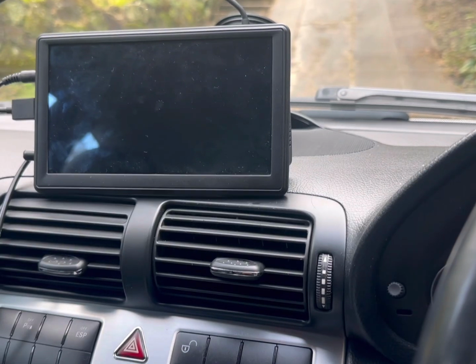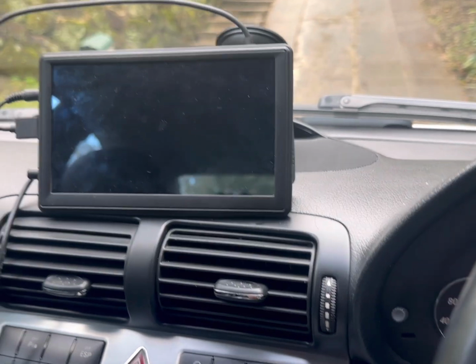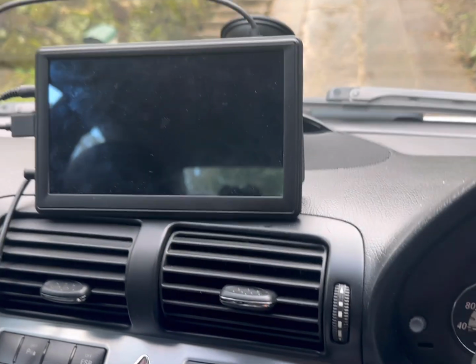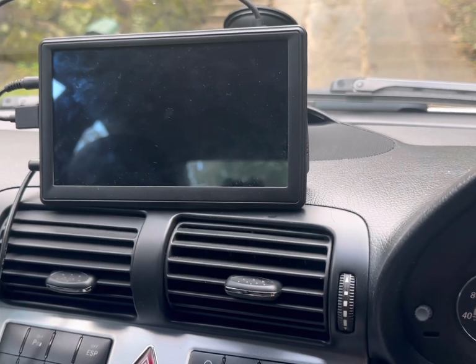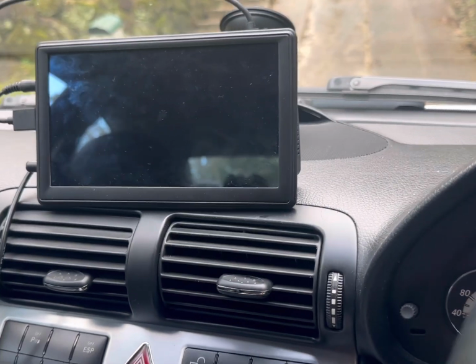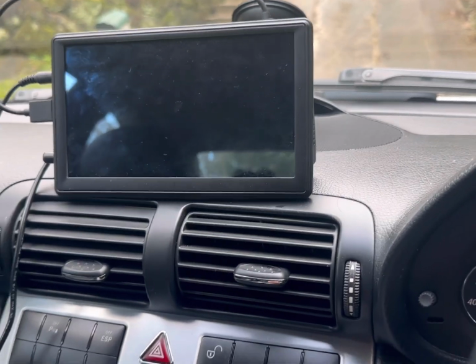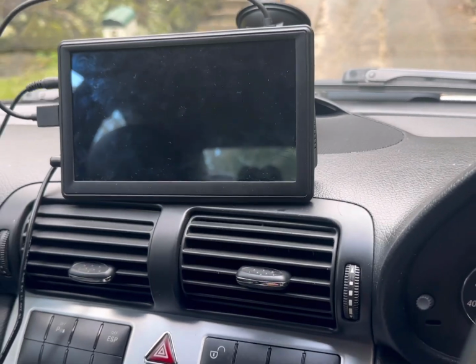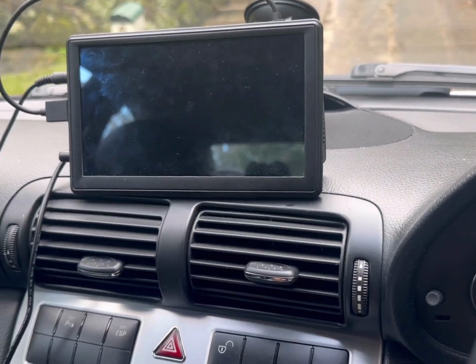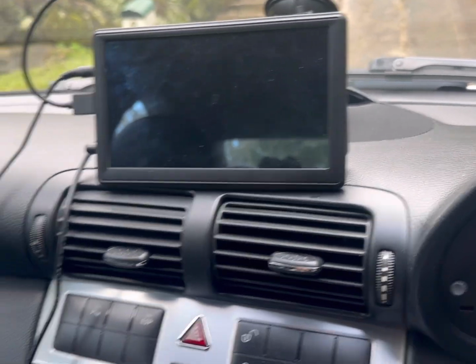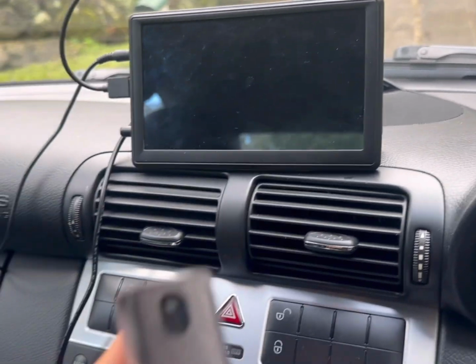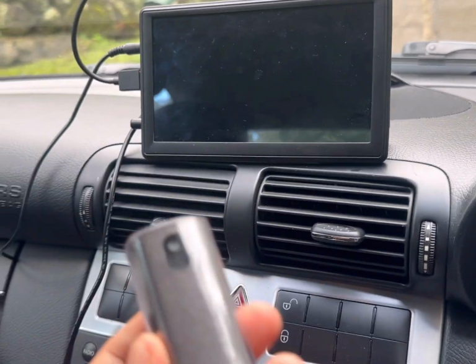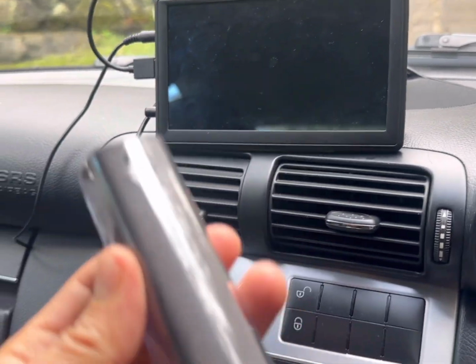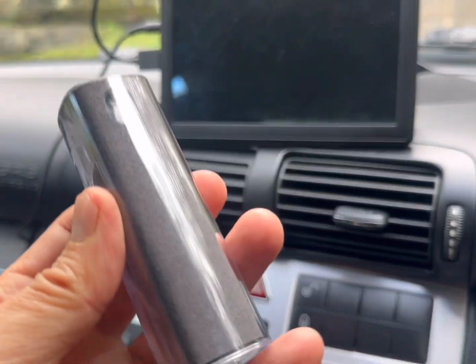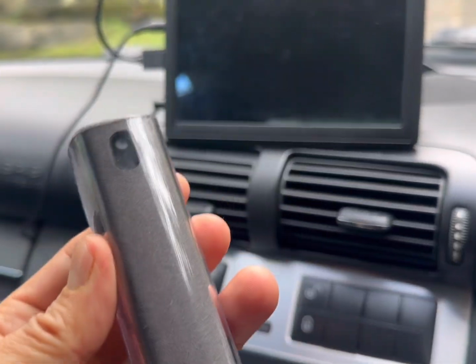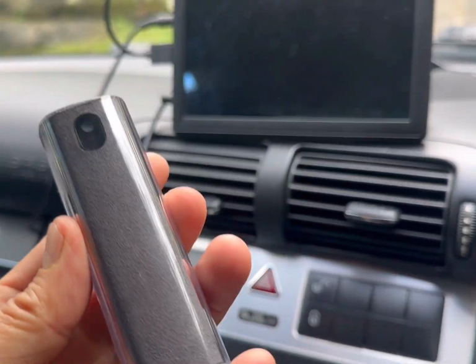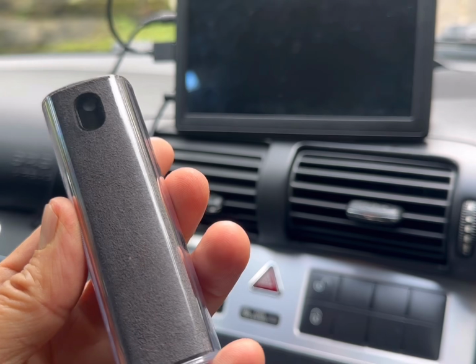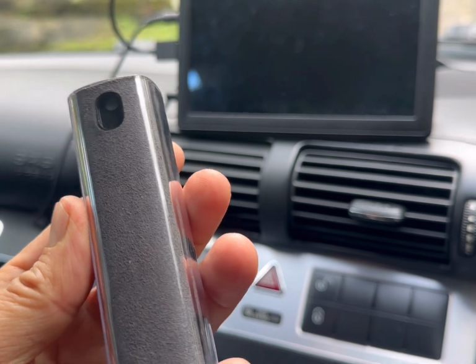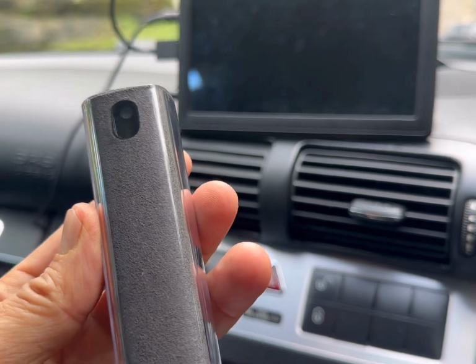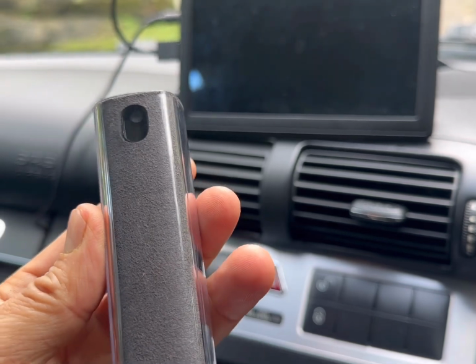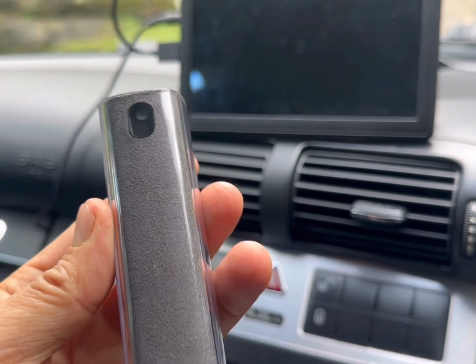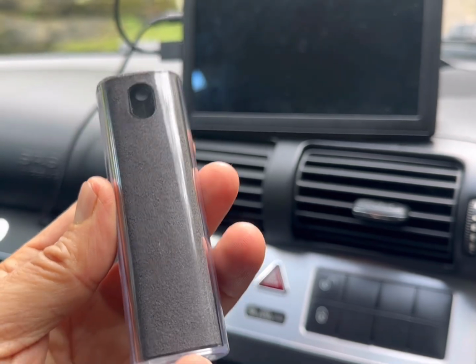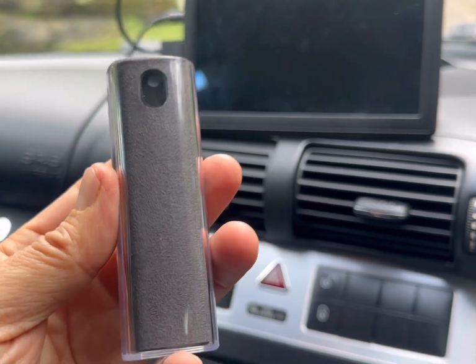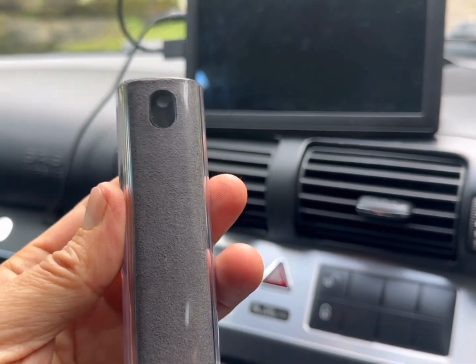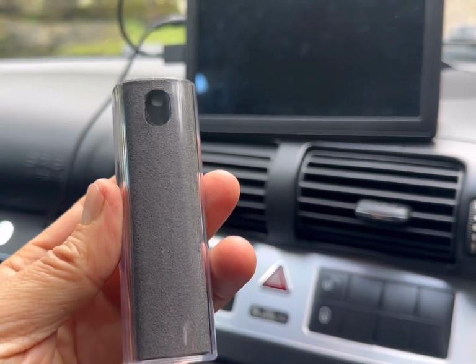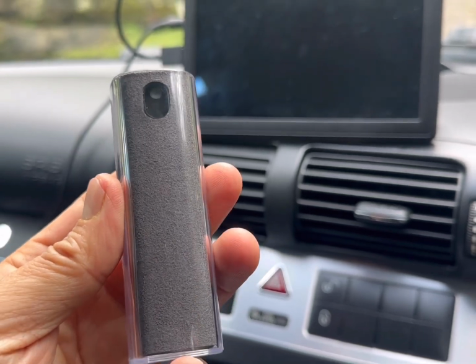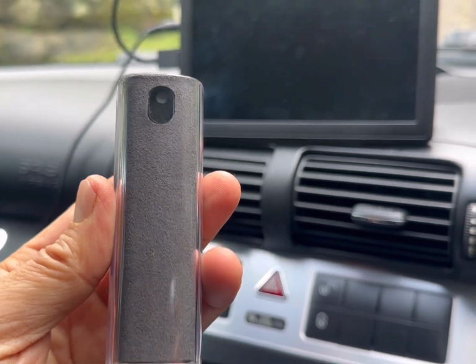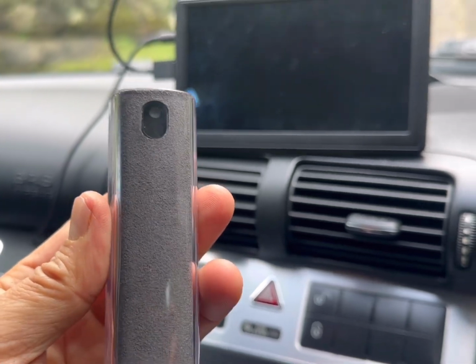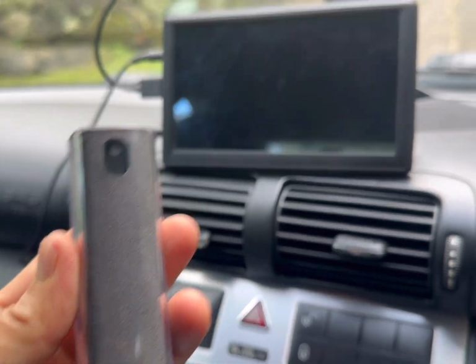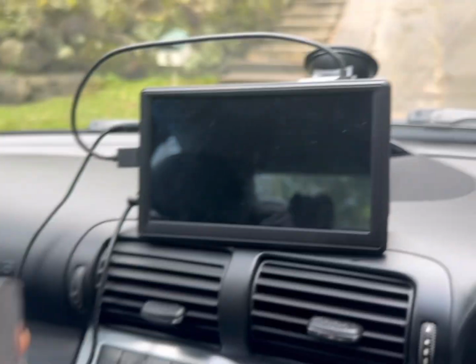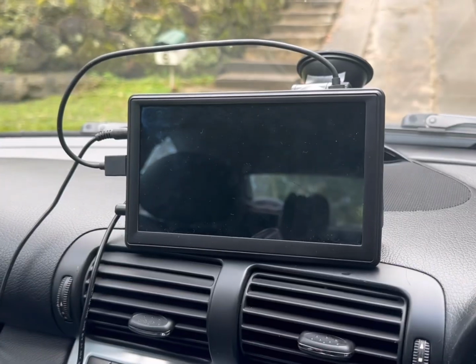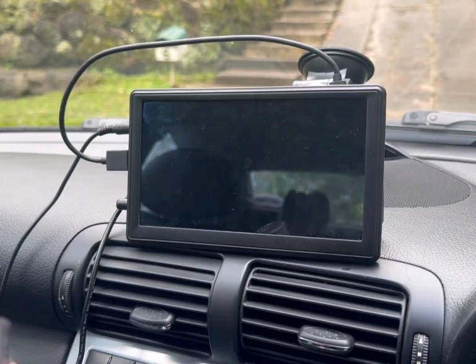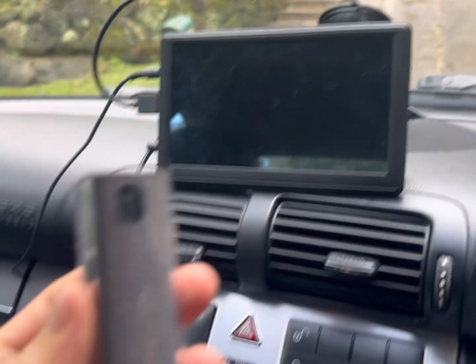Hi, this is David from Smart World. We're here to show you our fingerprint cleaner for car radio screens.